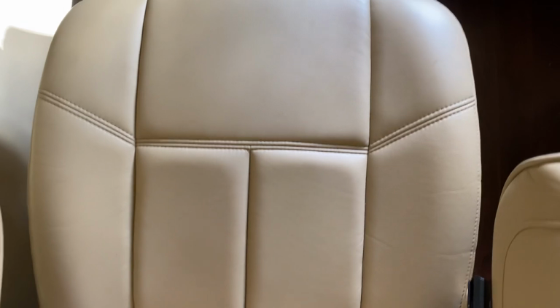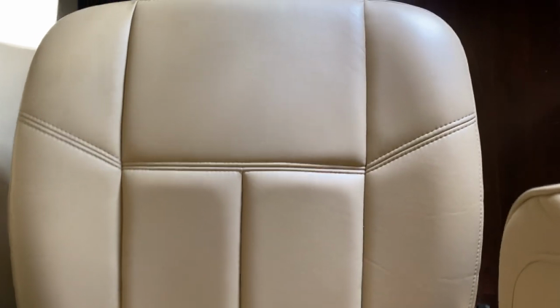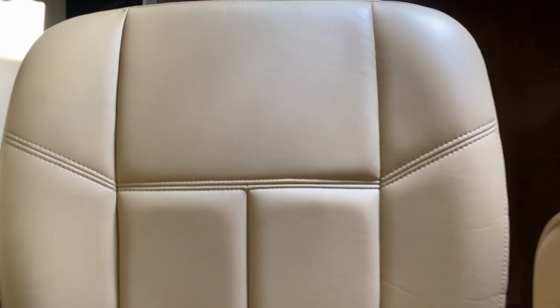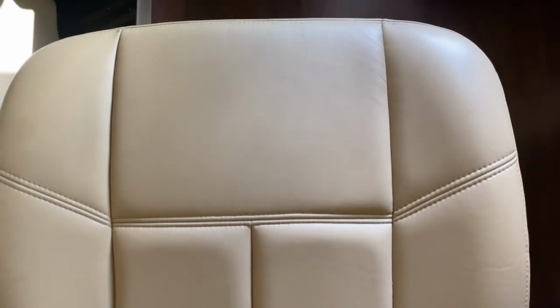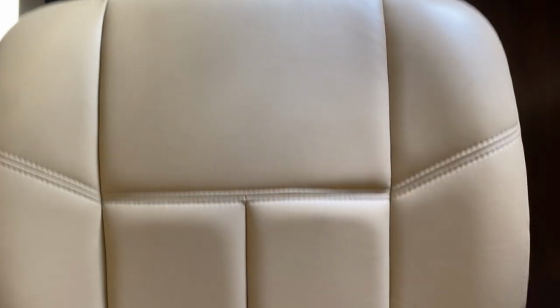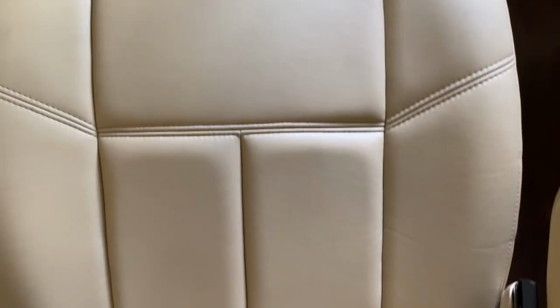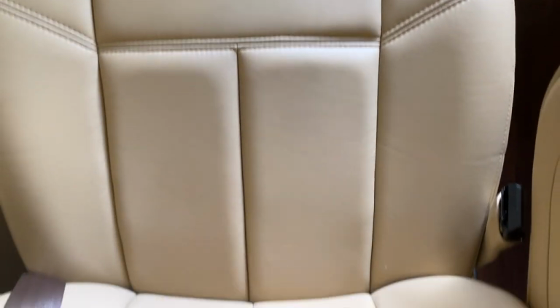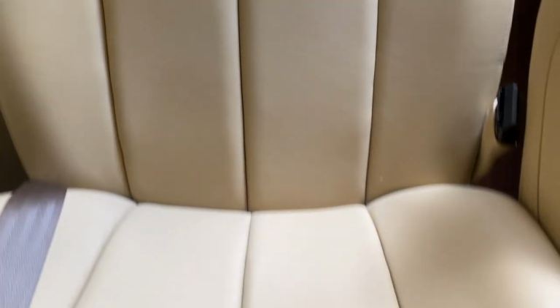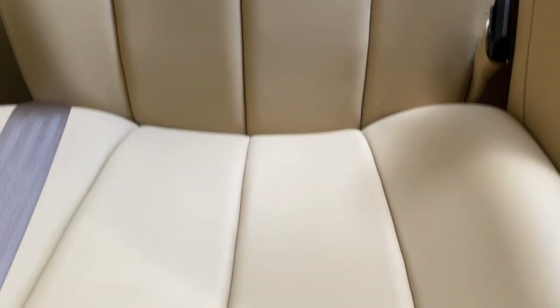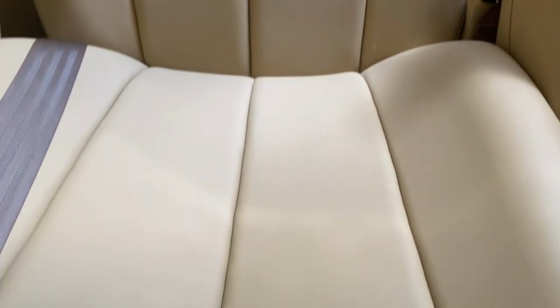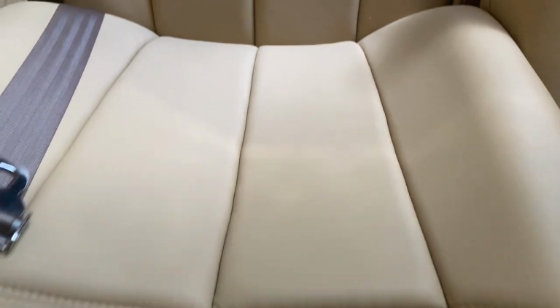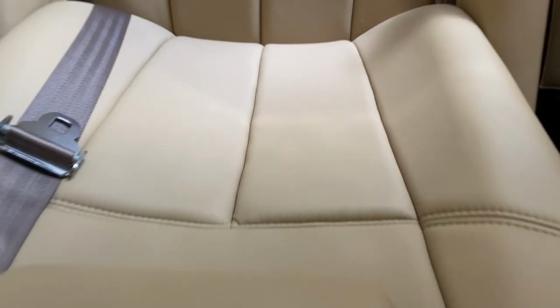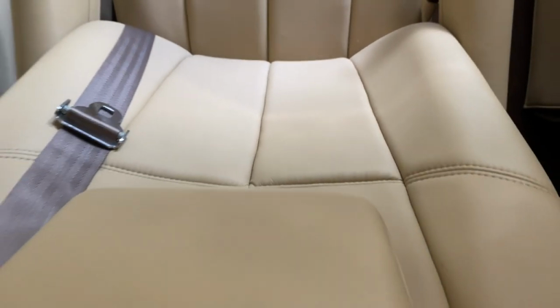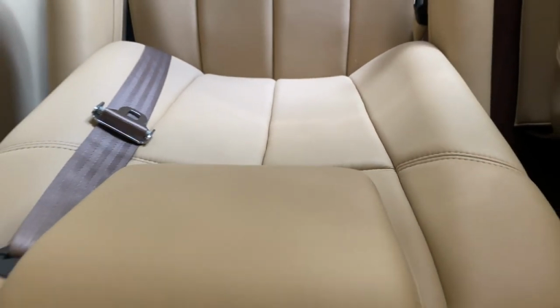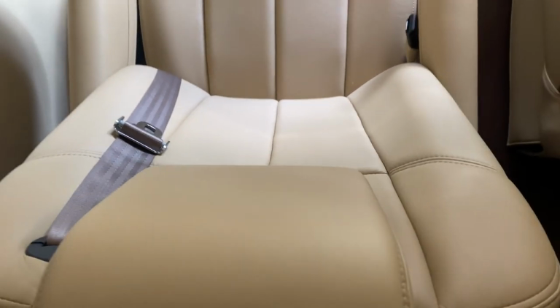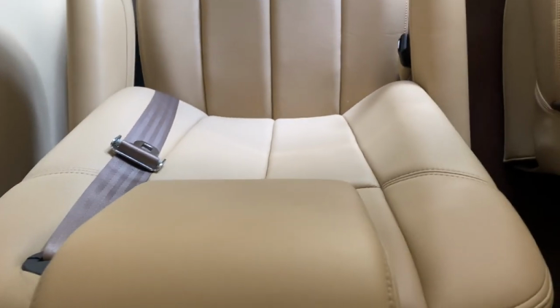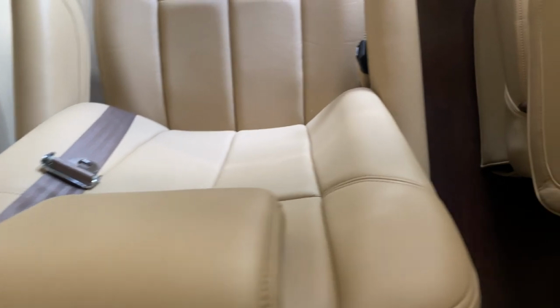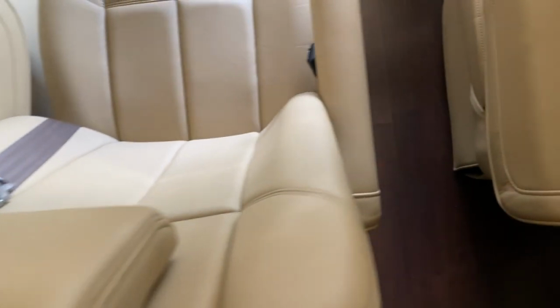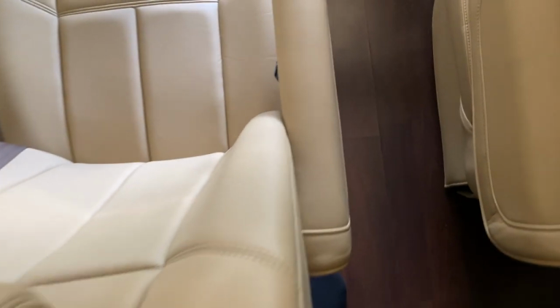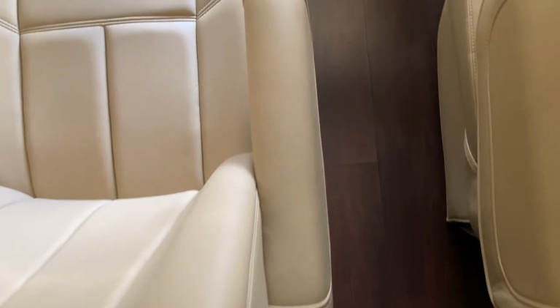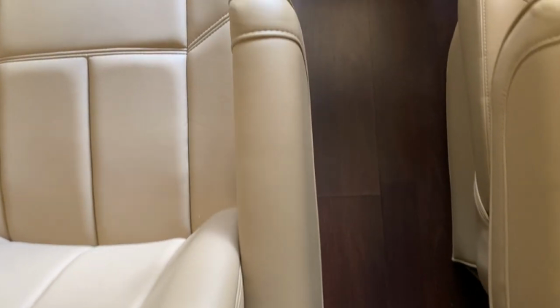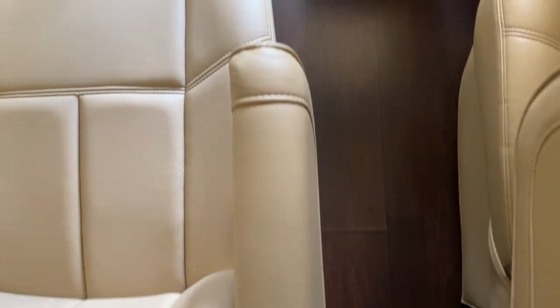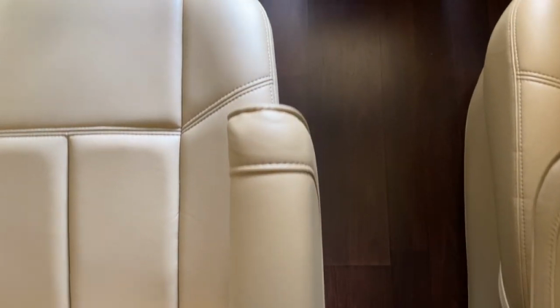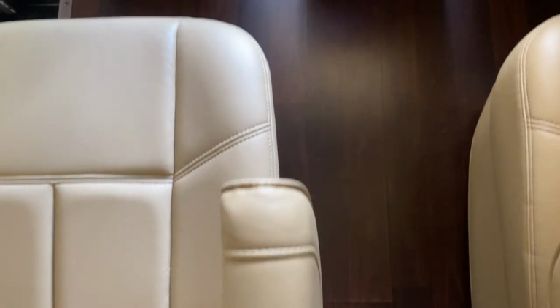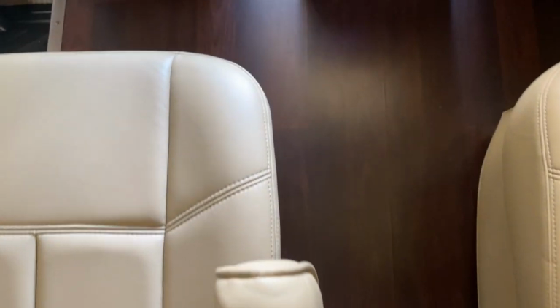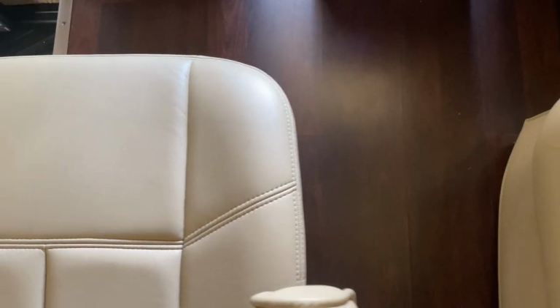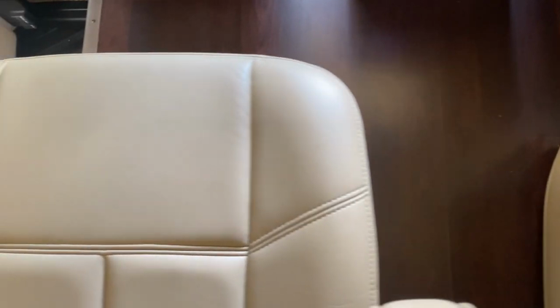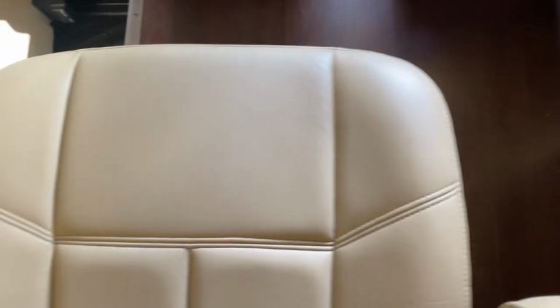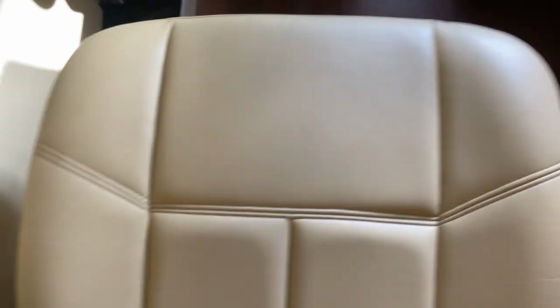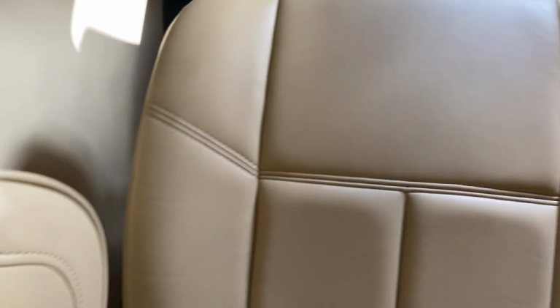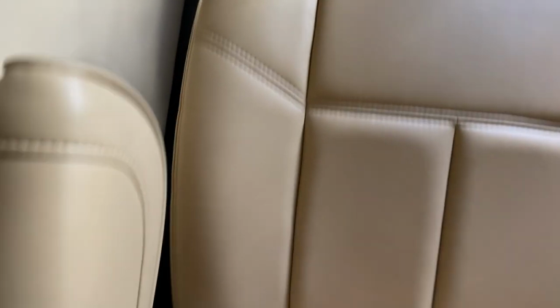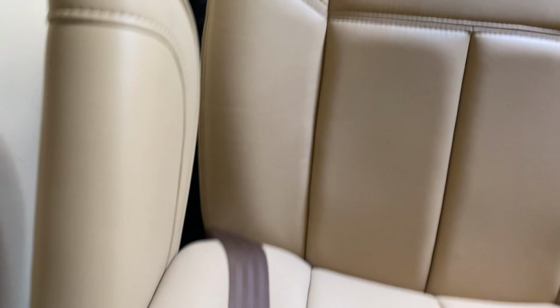Four captain's chairs. No marks, no rips, no tears.